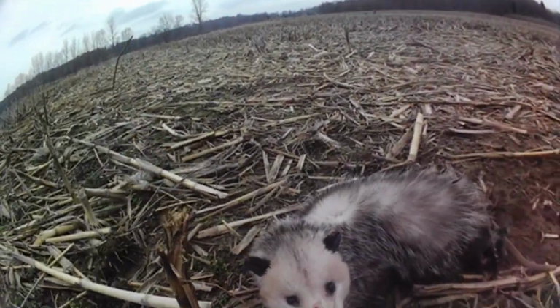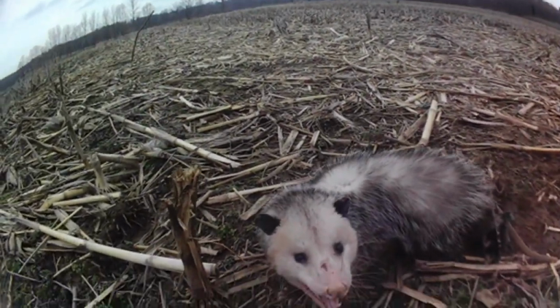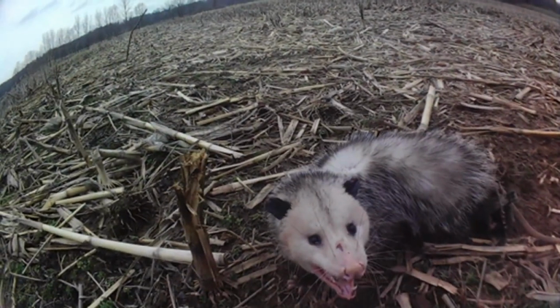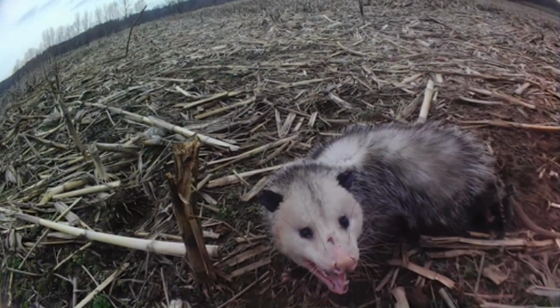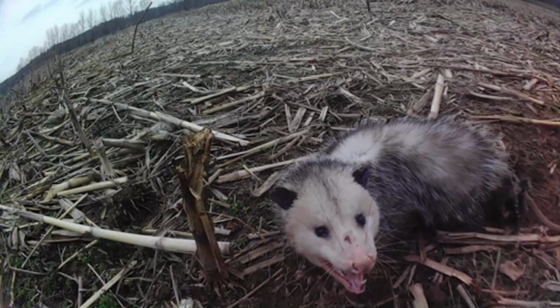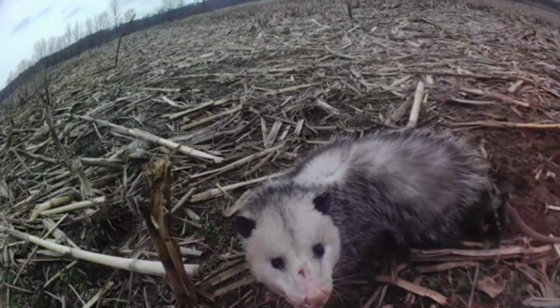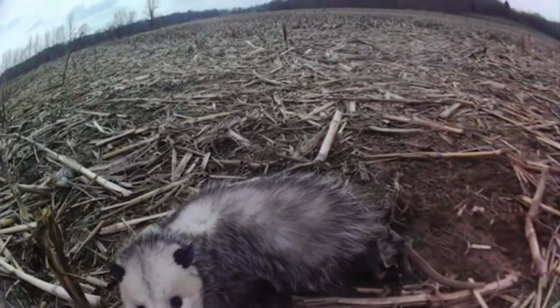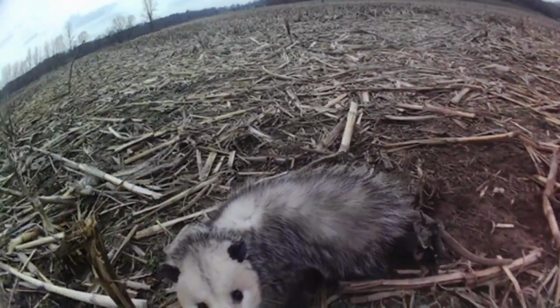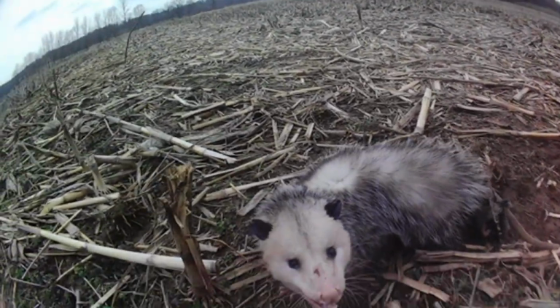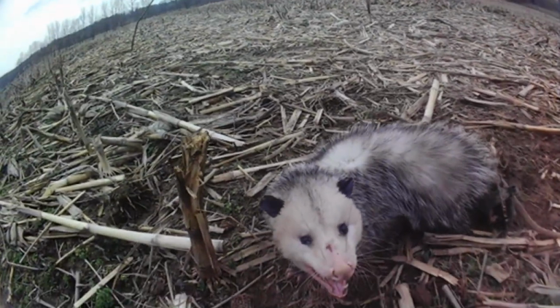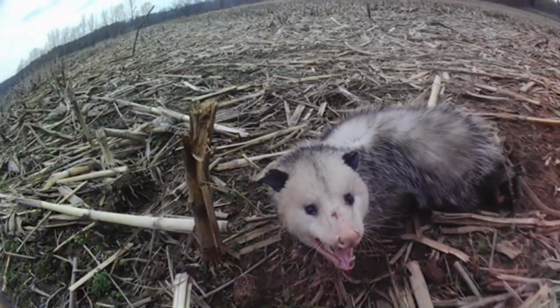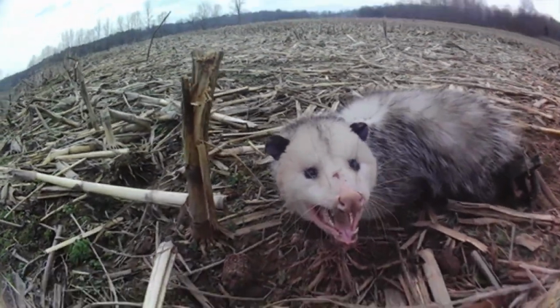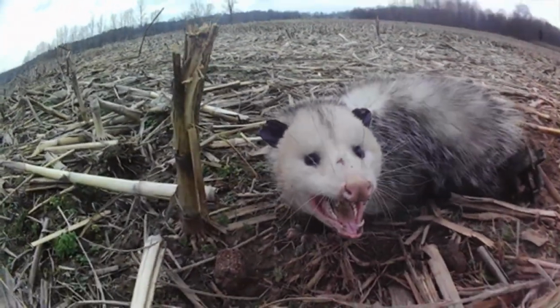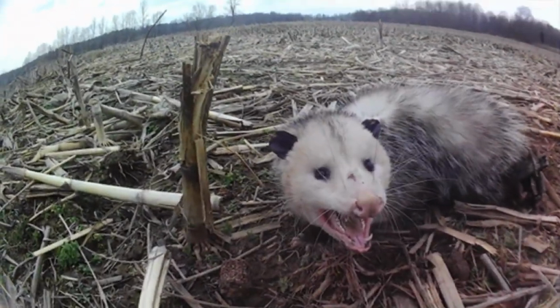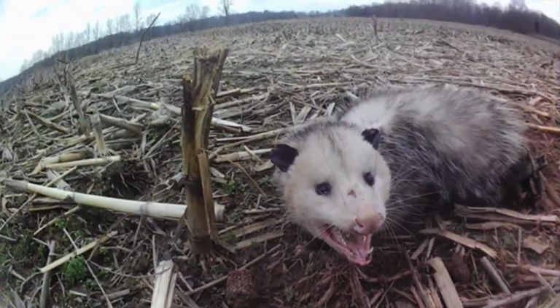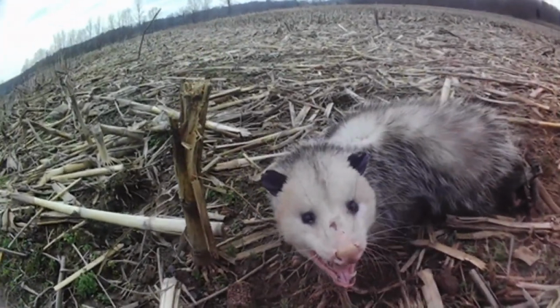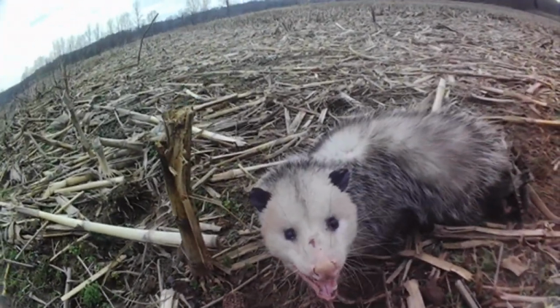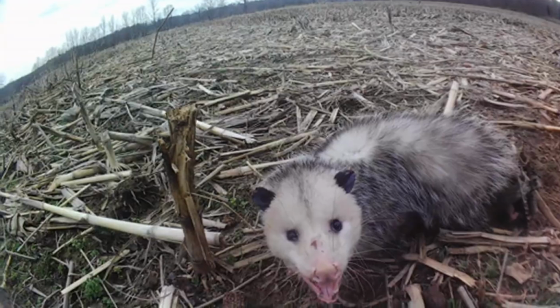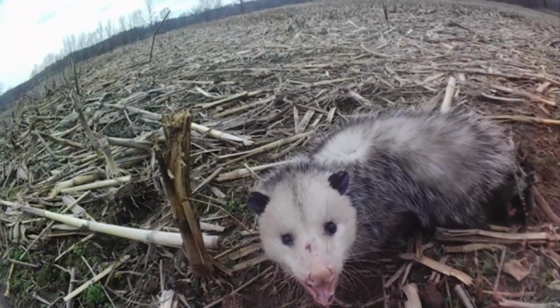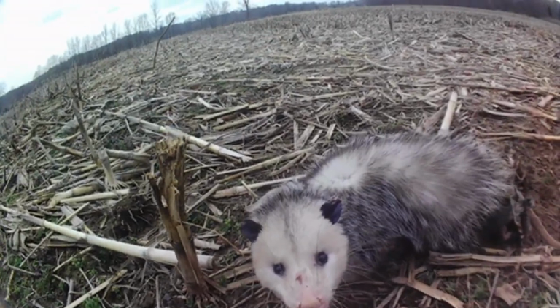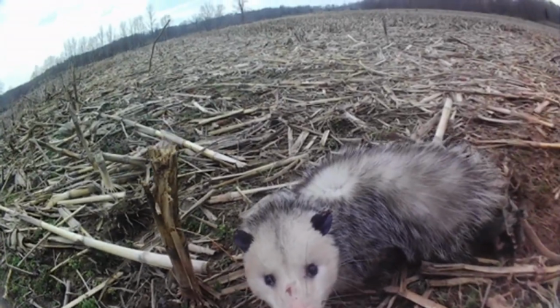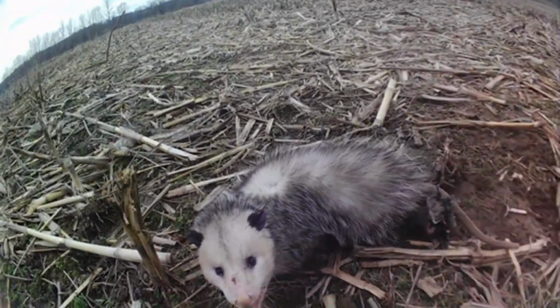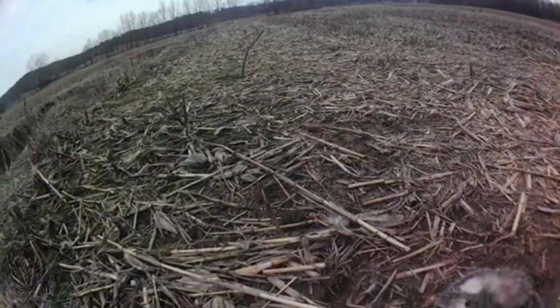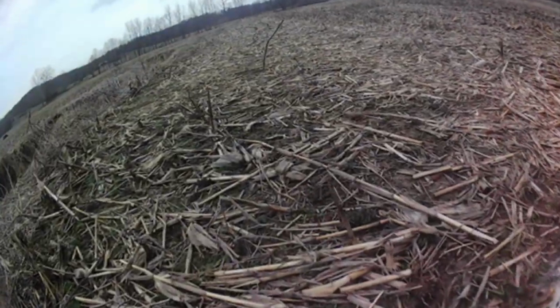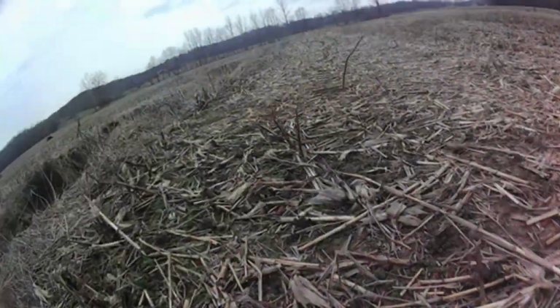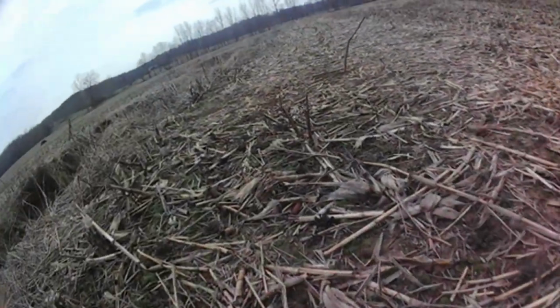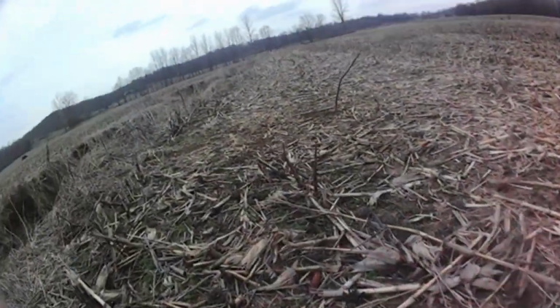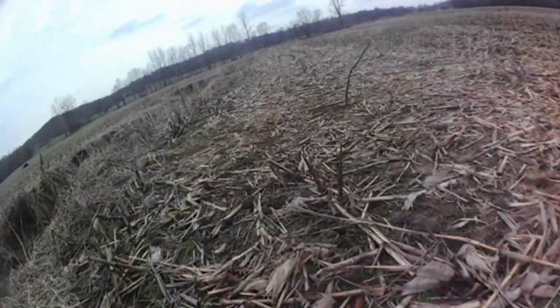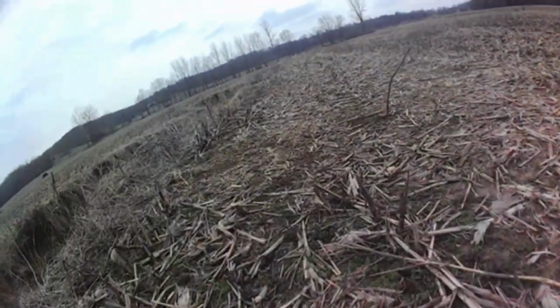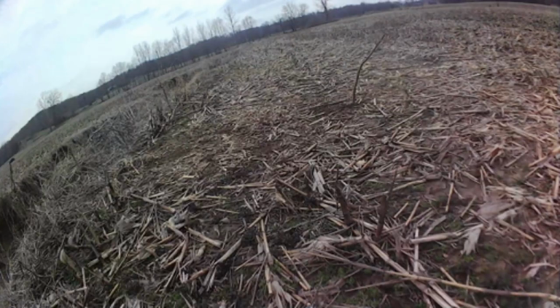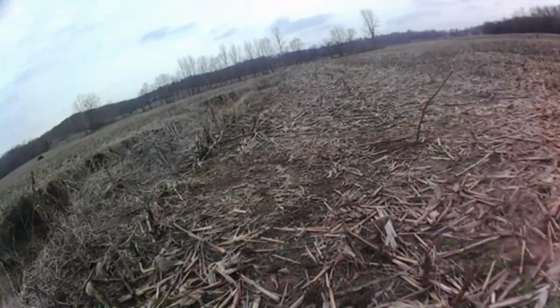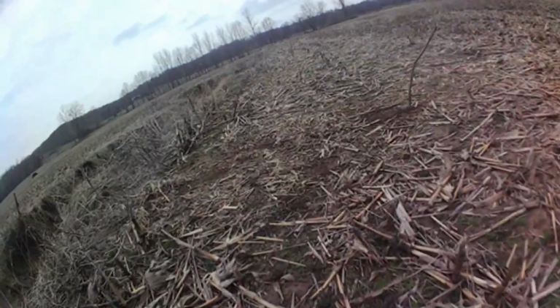This guy would love to go in and eat those geese eggs. We're going to freshen up our sets a little bit here.